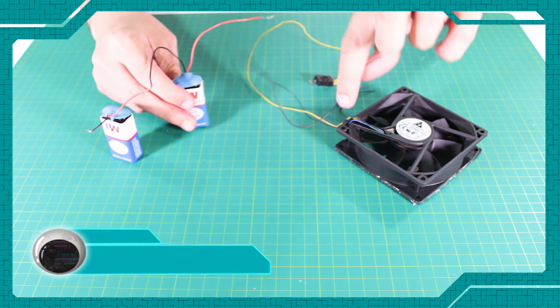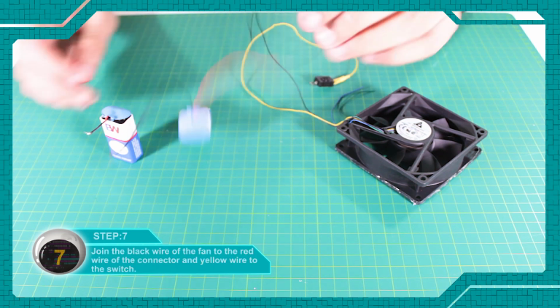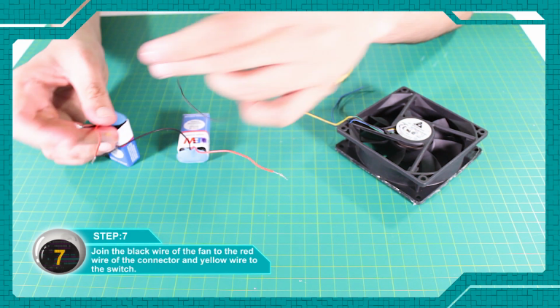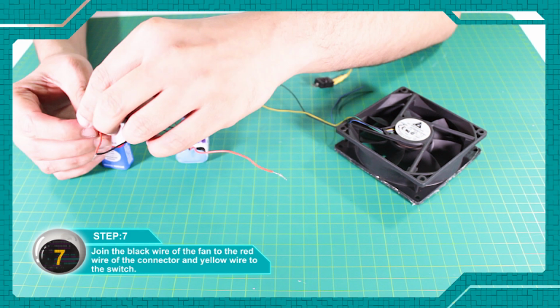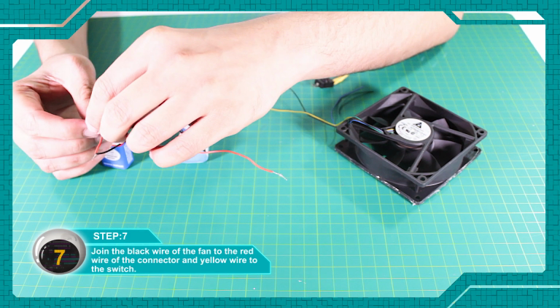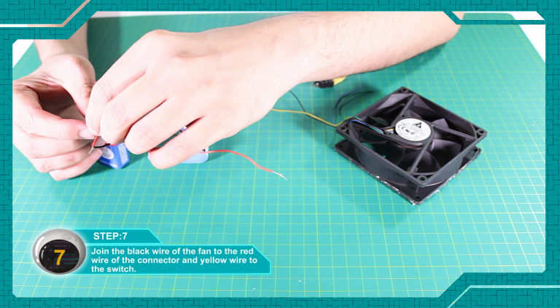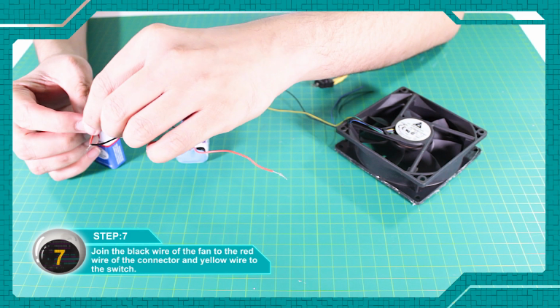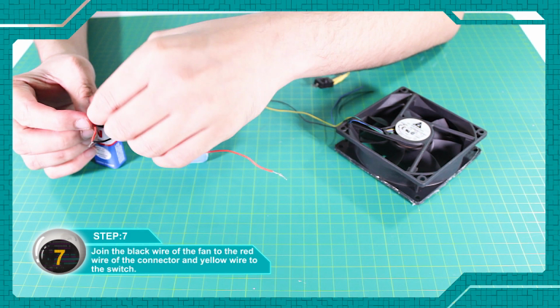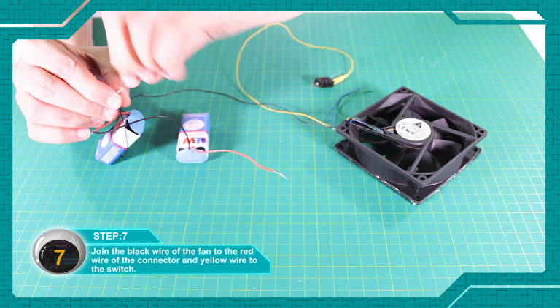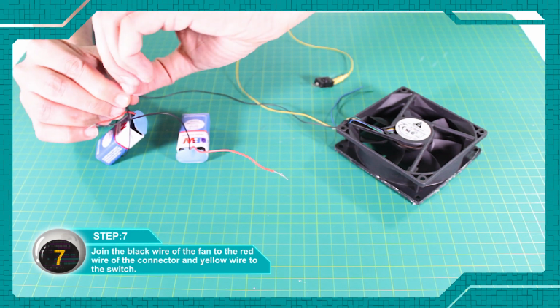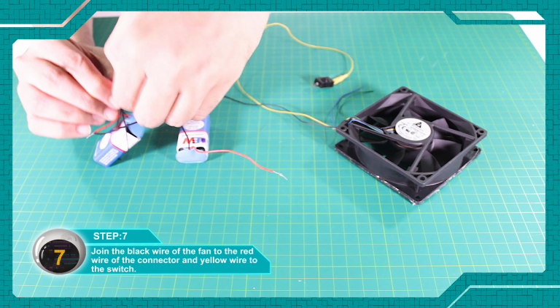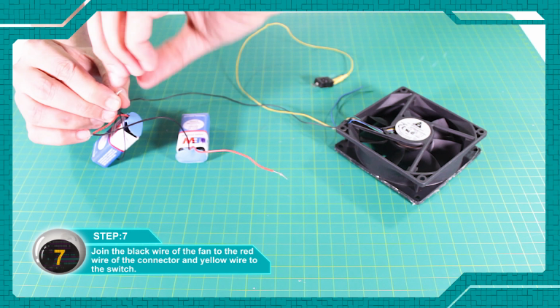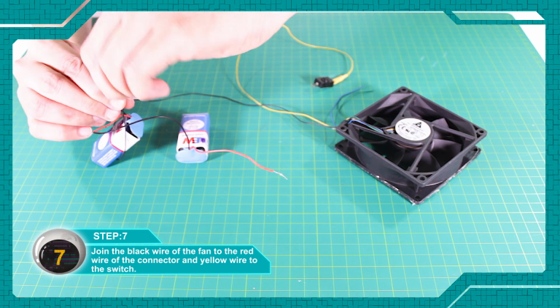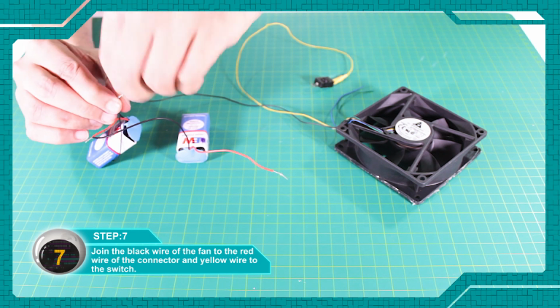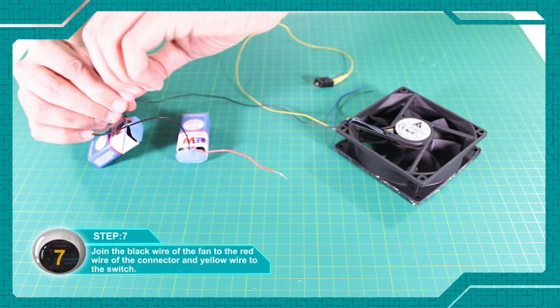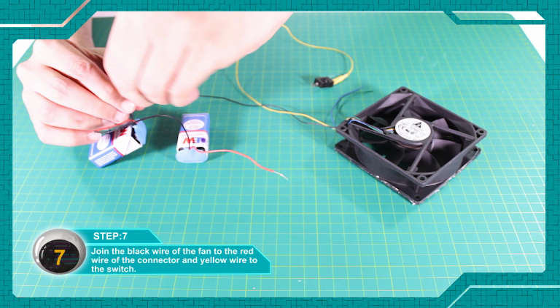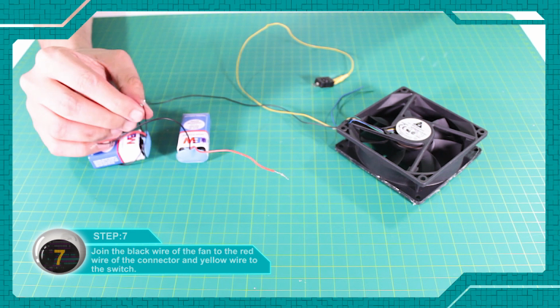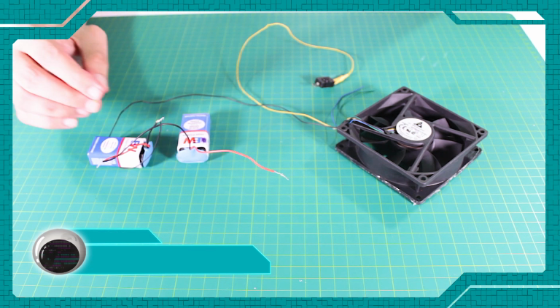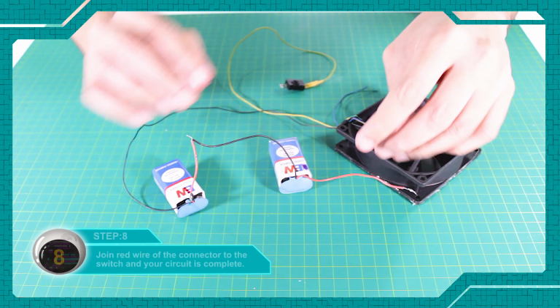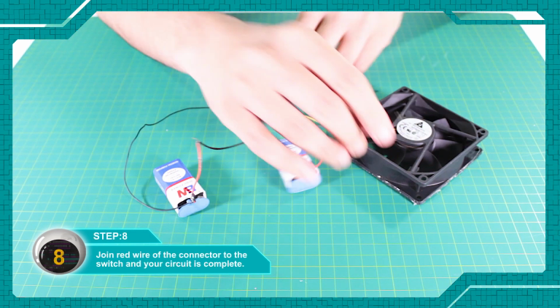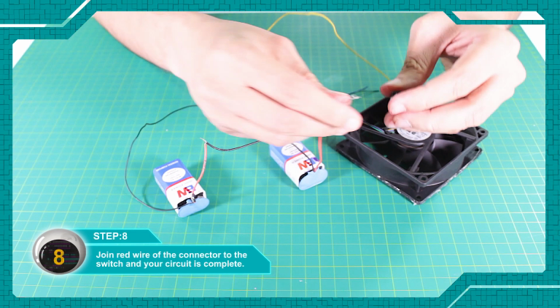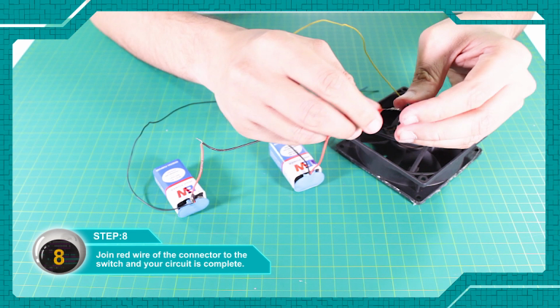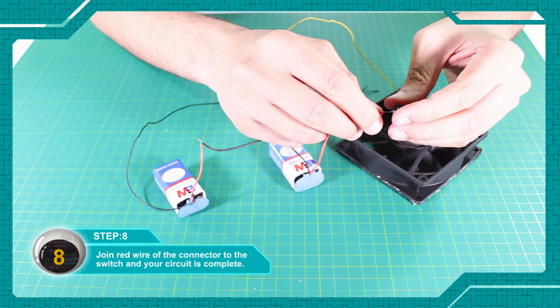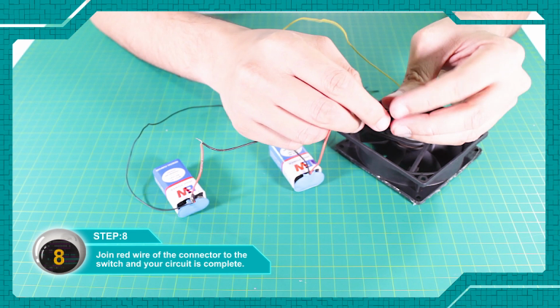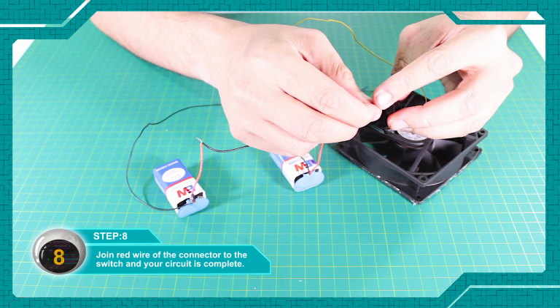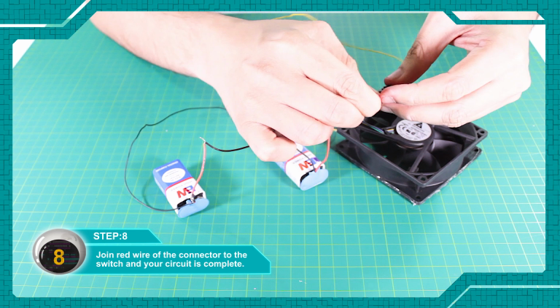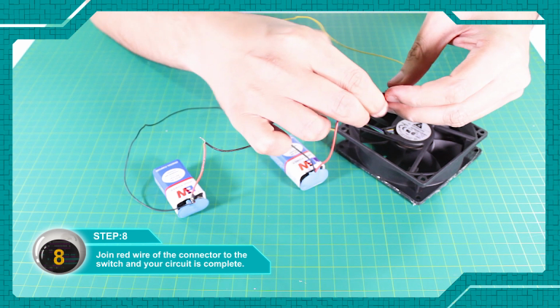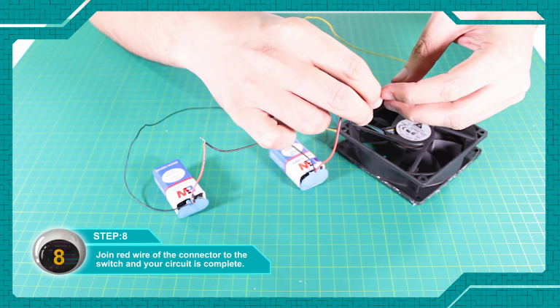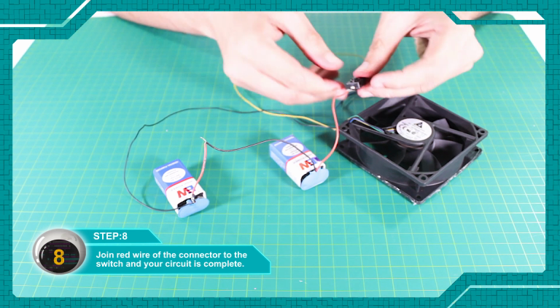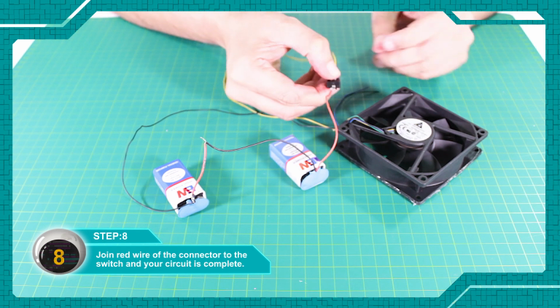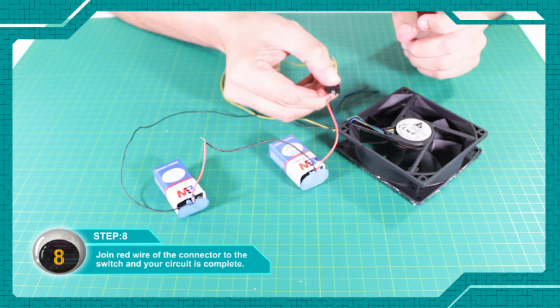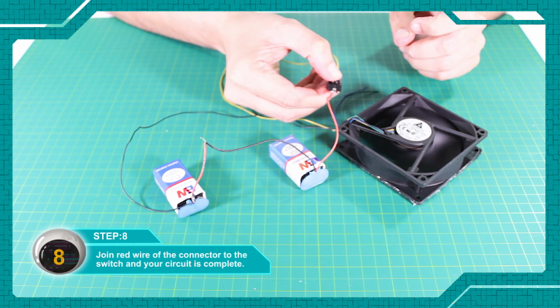फैन के ब्लैक वायर को कनेक्टर के रेड वायर से जोइन कर दें और येलो वायर को स्विच से। कनेक्टर के रेड वायर को स्विच से जोइन कर दें और सर्किट पूरा हो जाएगा। (Join the fan's black wire to the connector's red wire and the yellow wire to the switch. Join the connector's red wire to the switch and the circuit will be complete.)